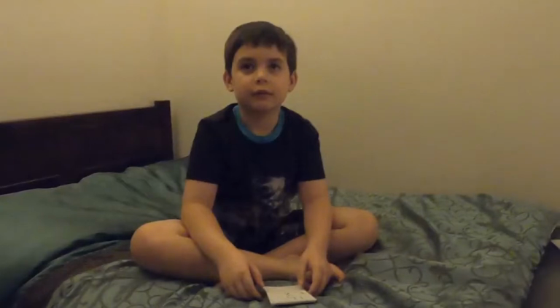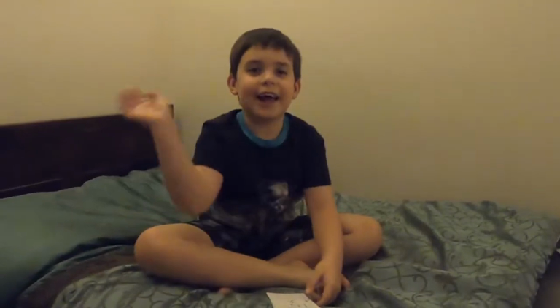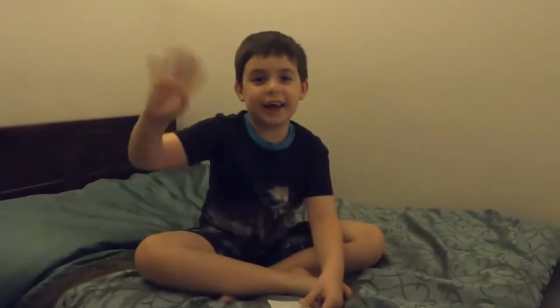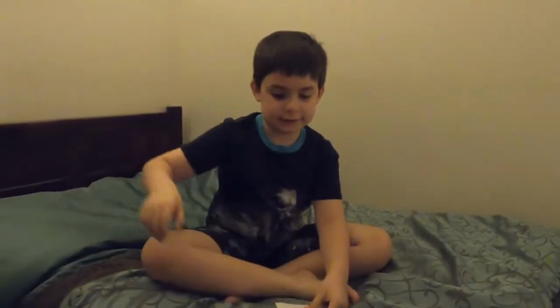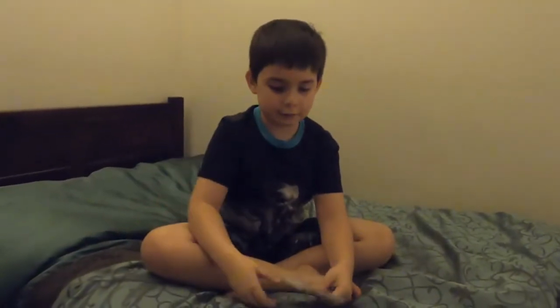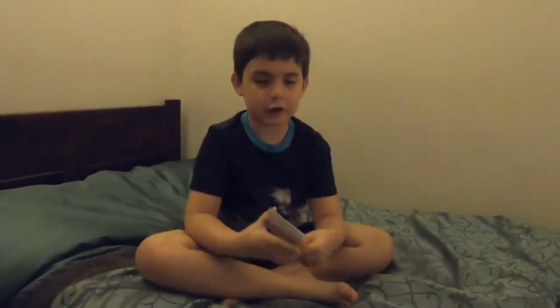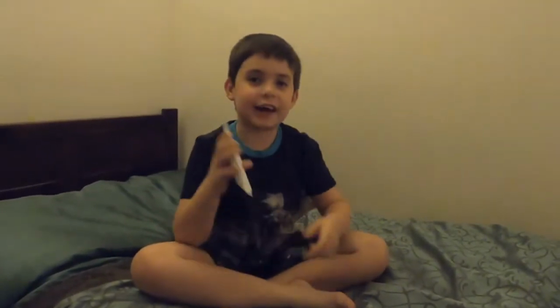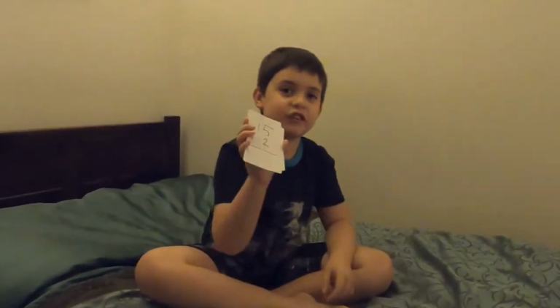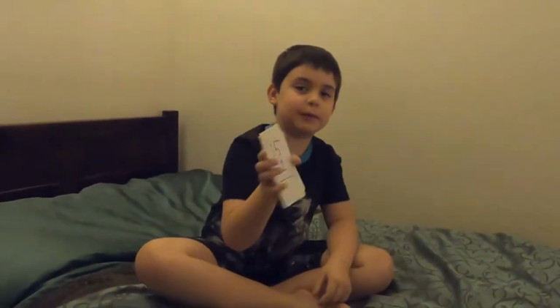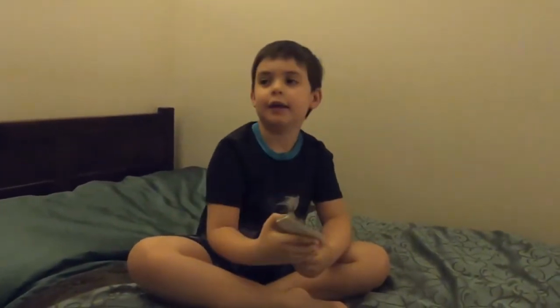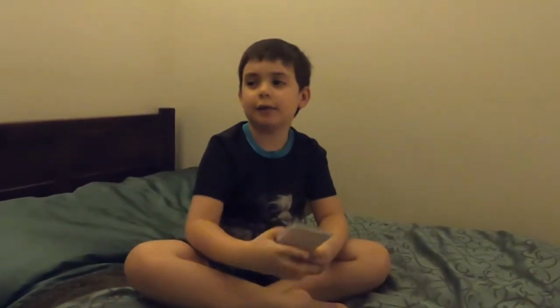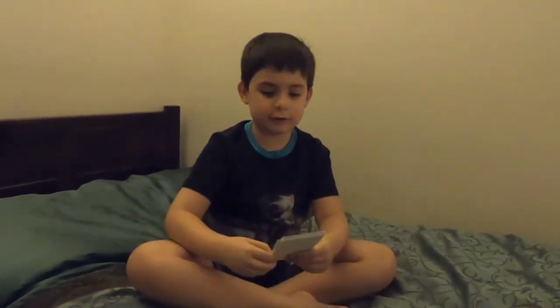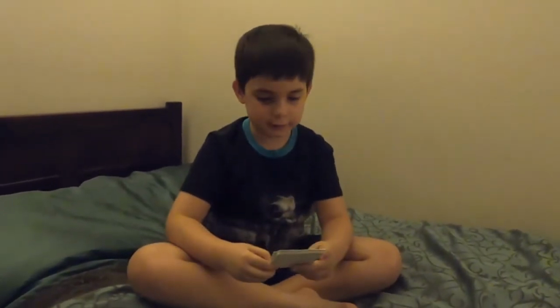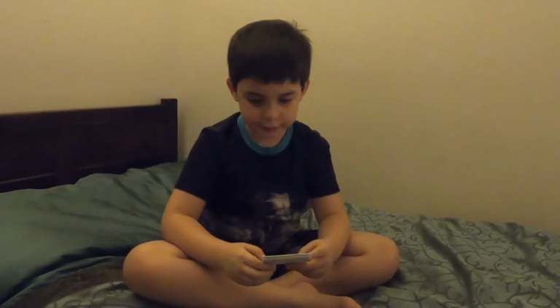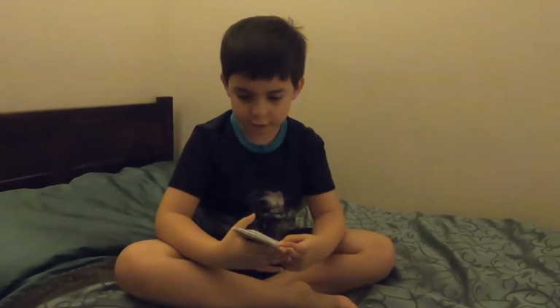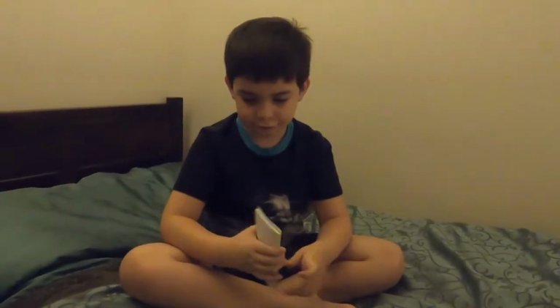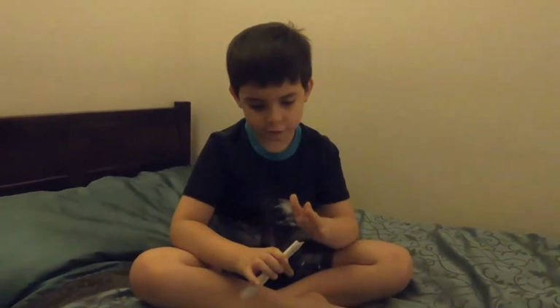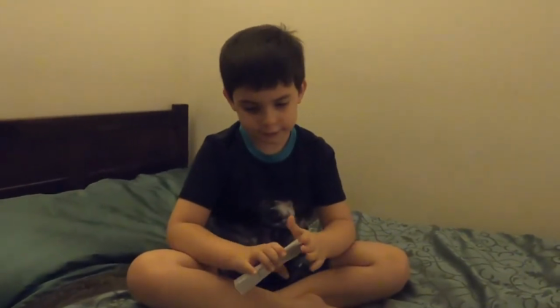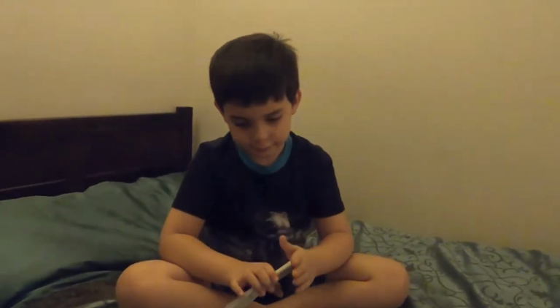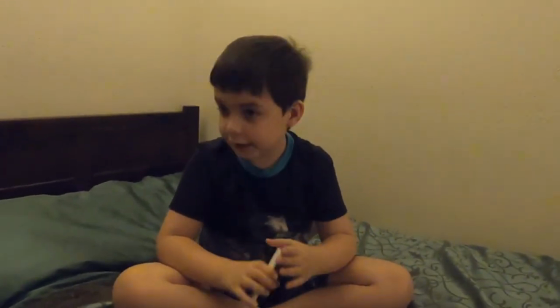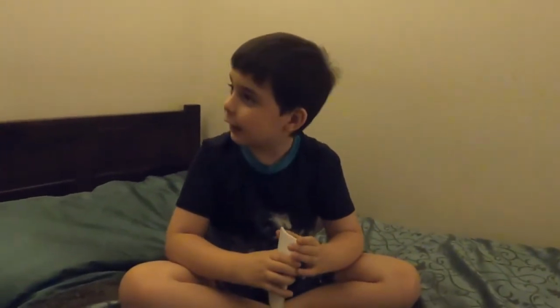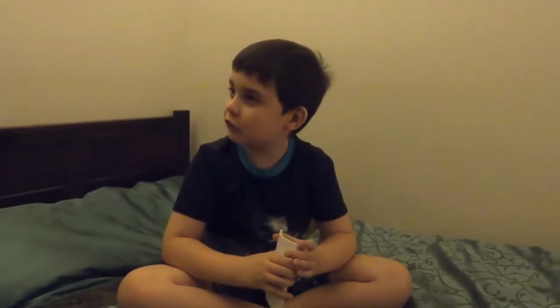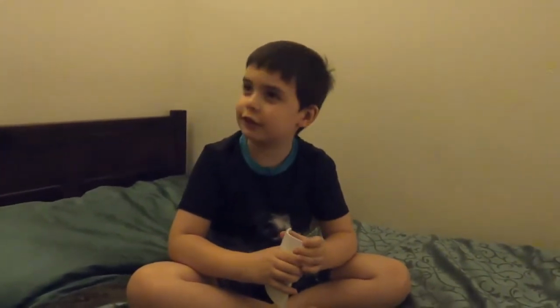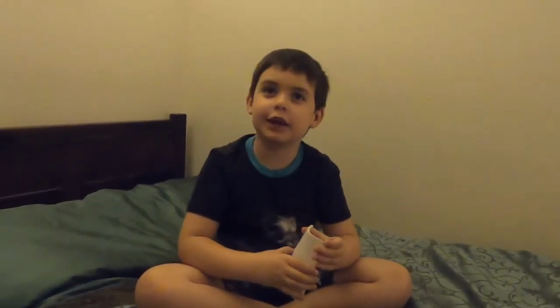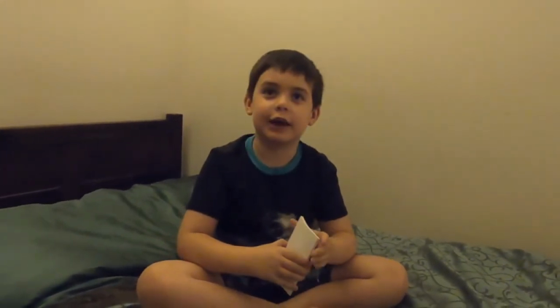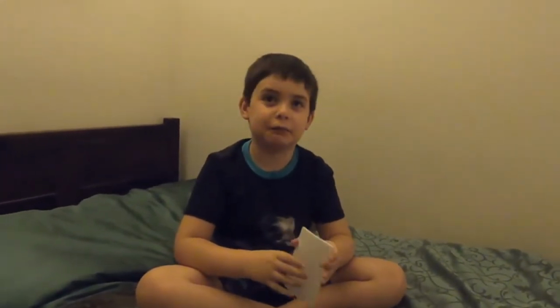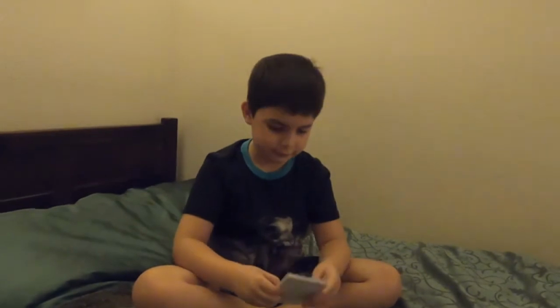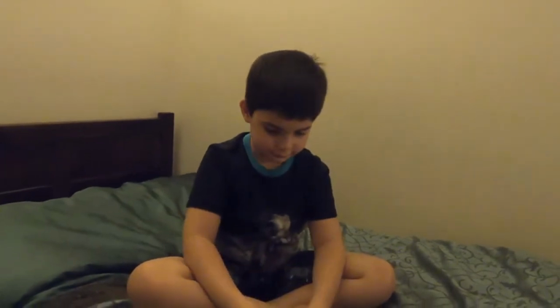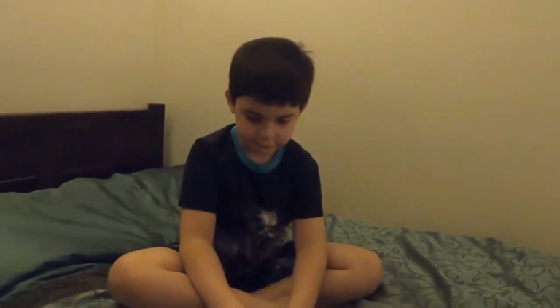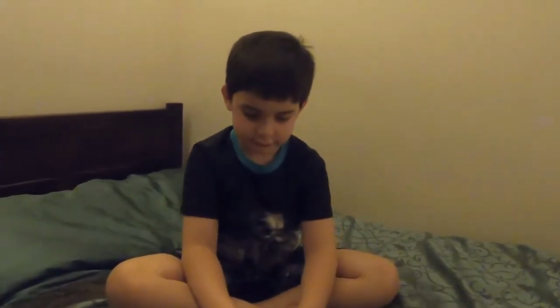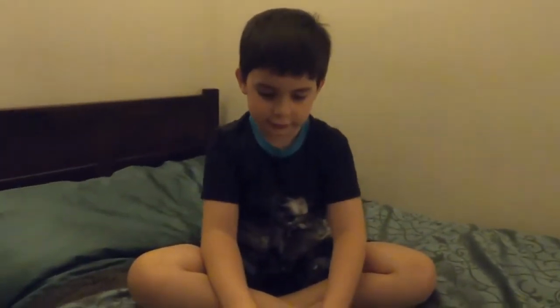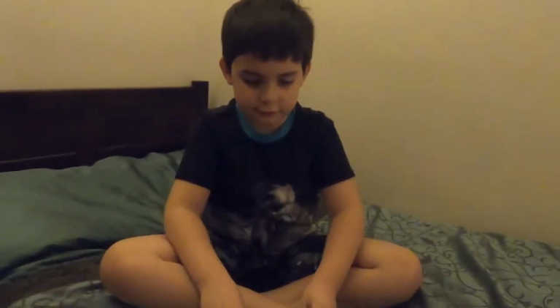Hi guys! Today we're going to do addition because I'm going to get ready for first grade. And as you see, it's night time. Let's start.